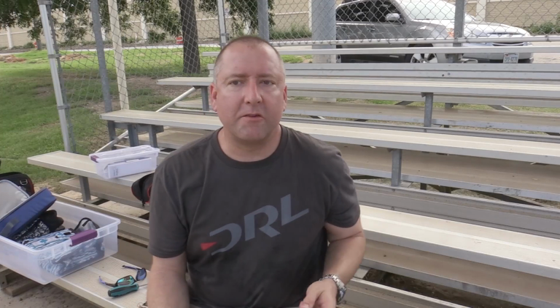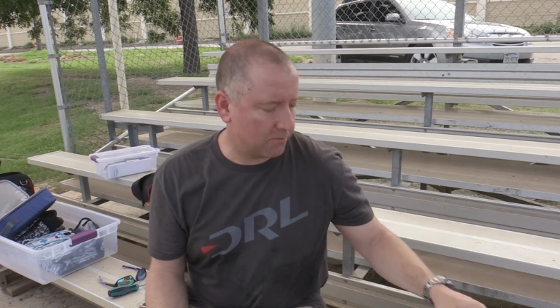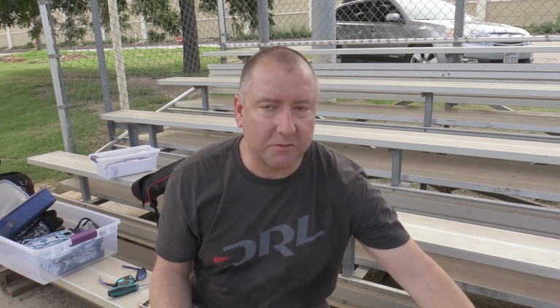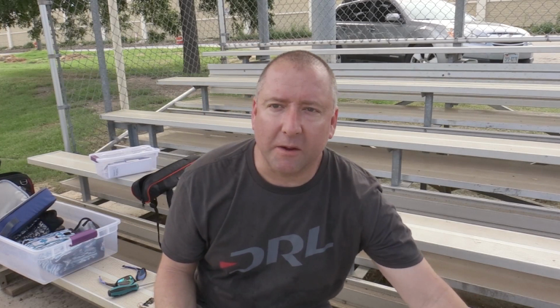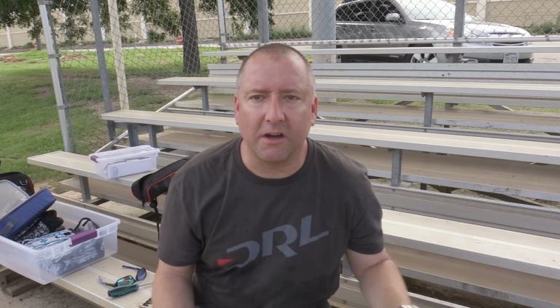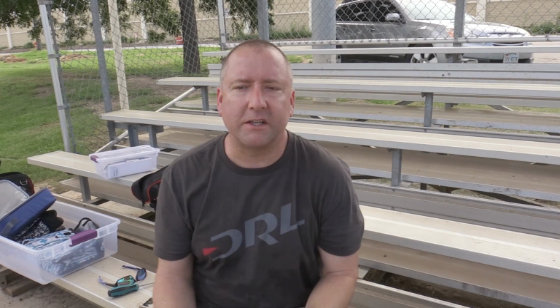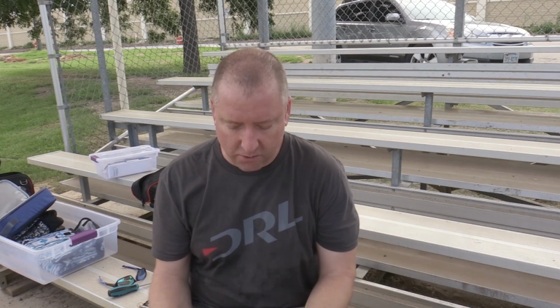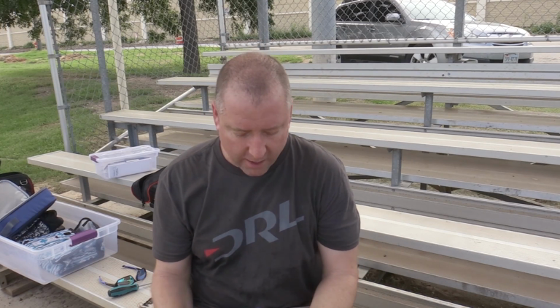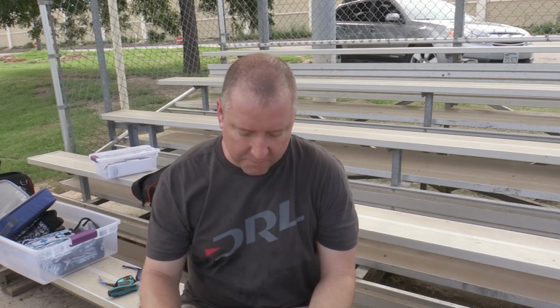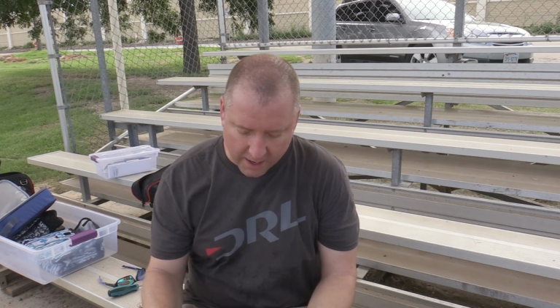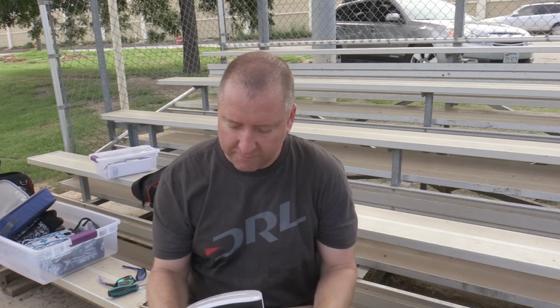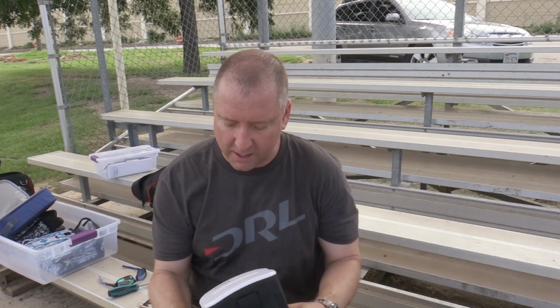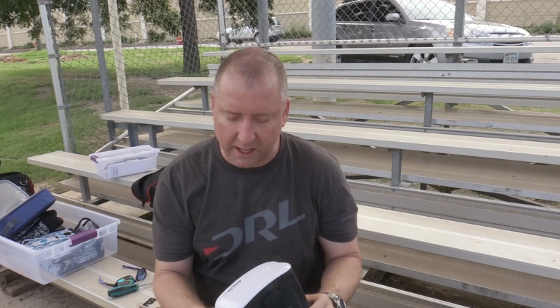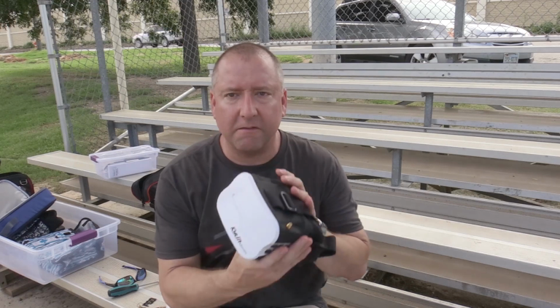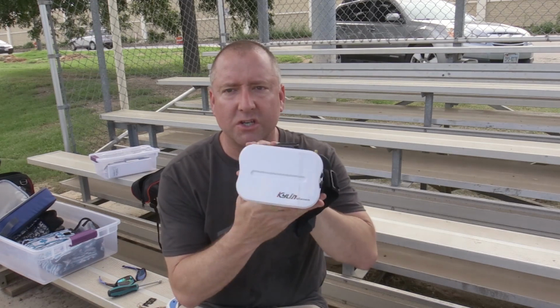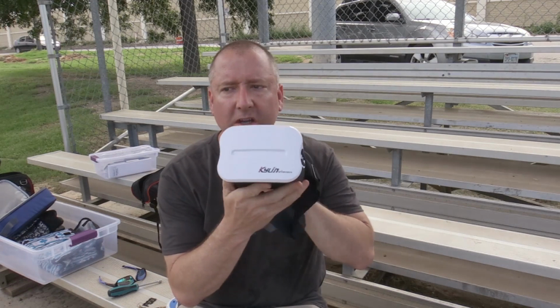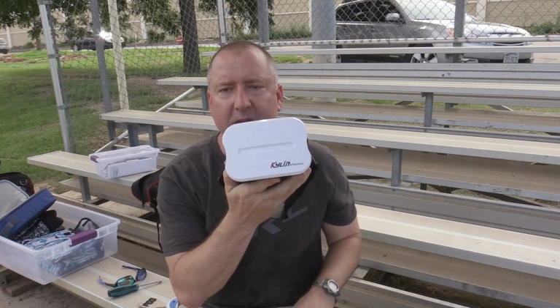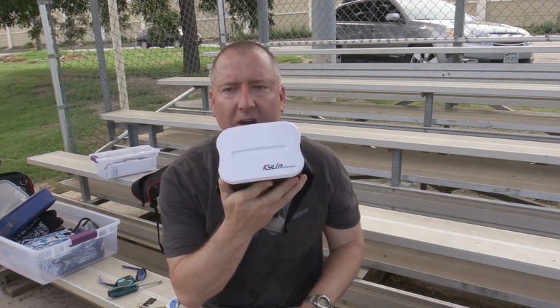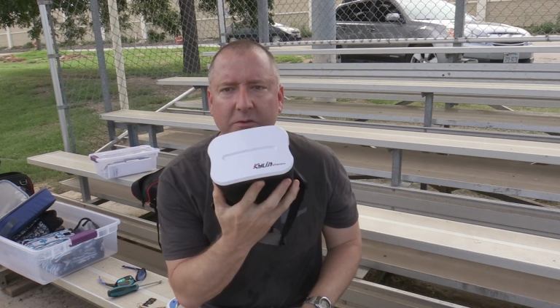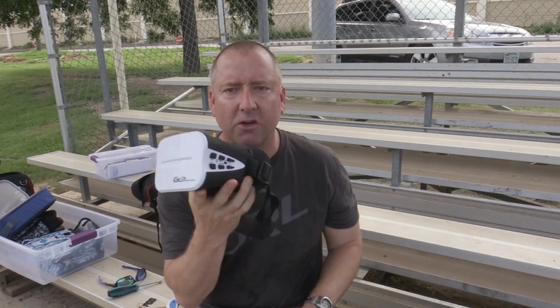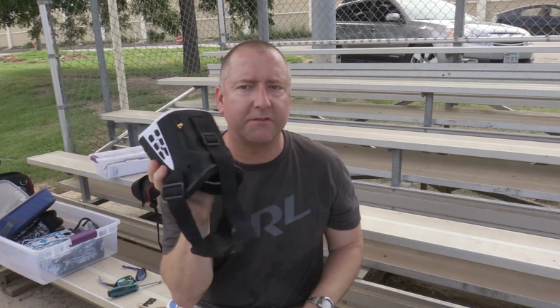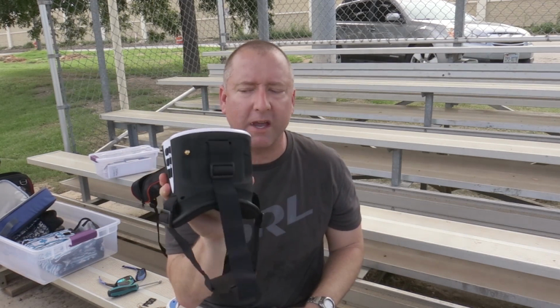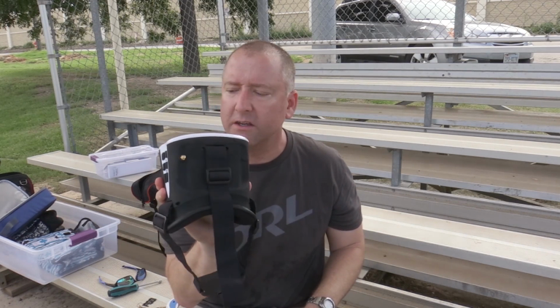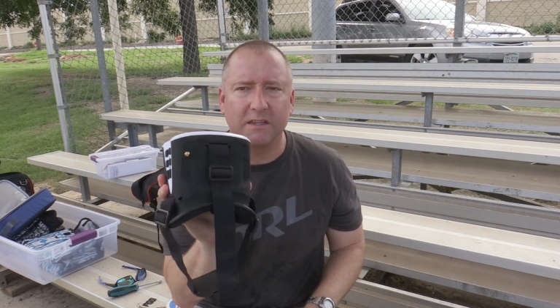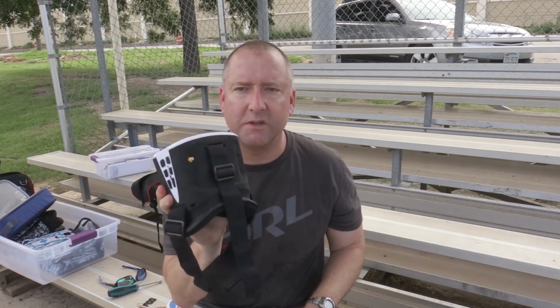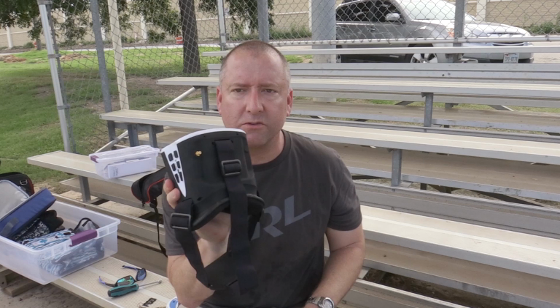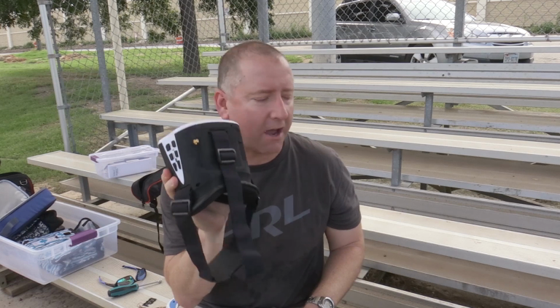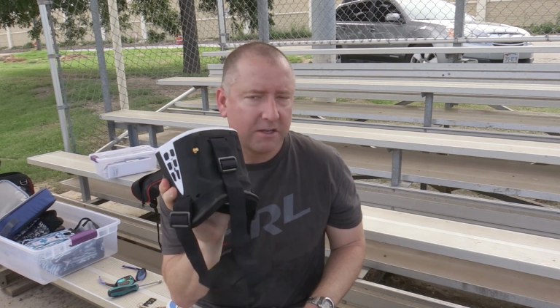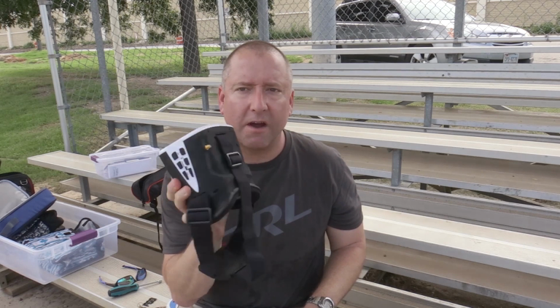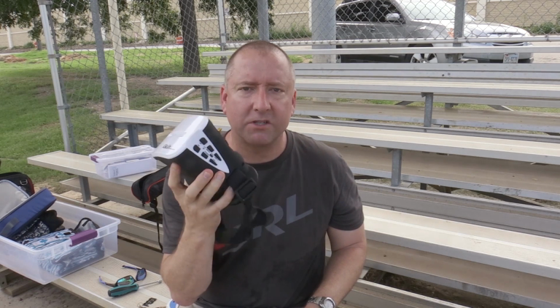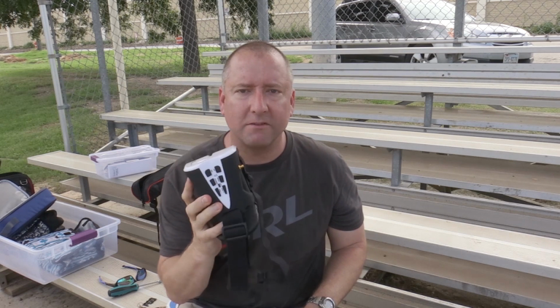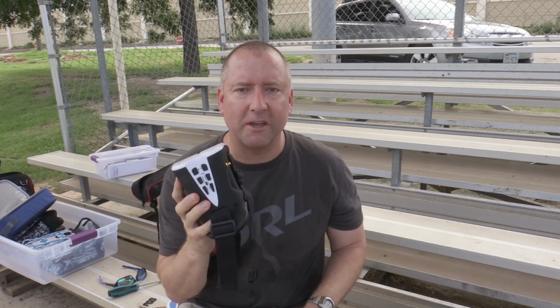Hey everybody! Welcome to another episode of Ready, Set, Drone. I have the Kalen Vision FPV goggles here with me, courtesy of Gearbest. They sent them to me to check out, so I'm going to check them out and see what I think.